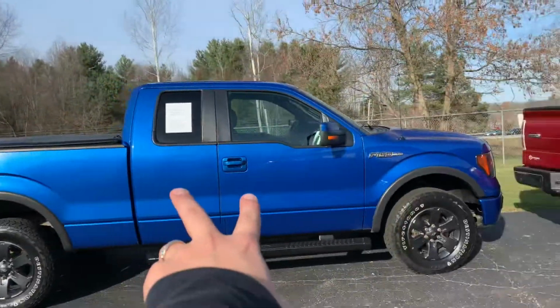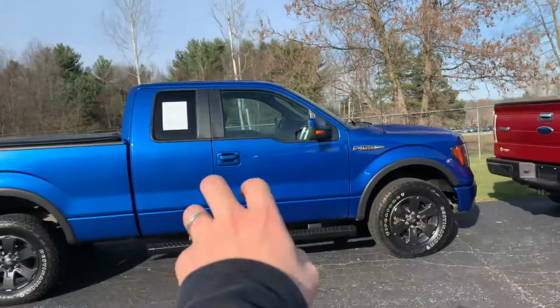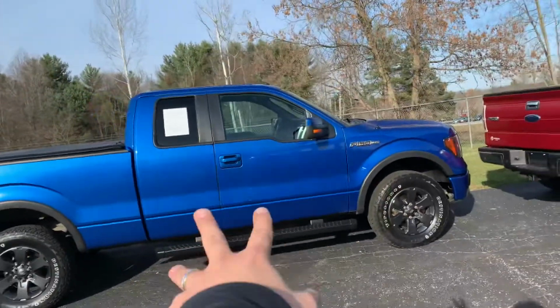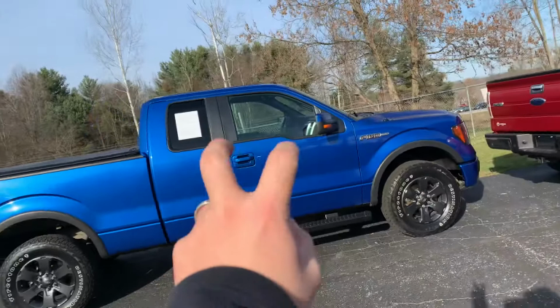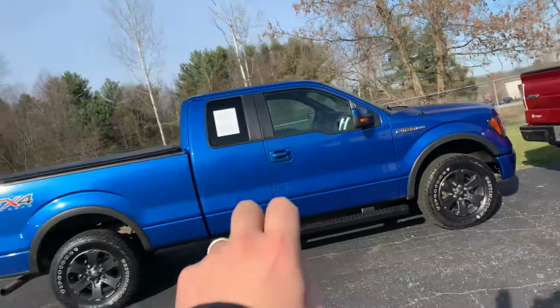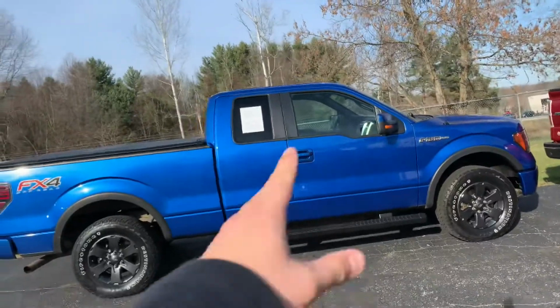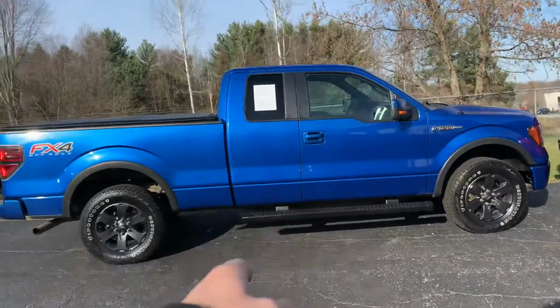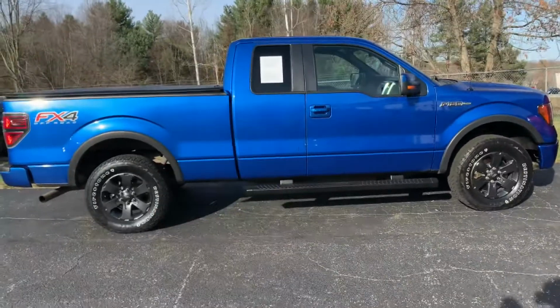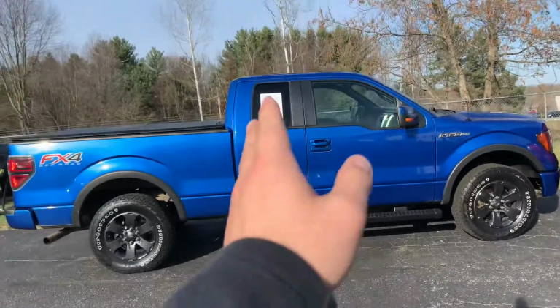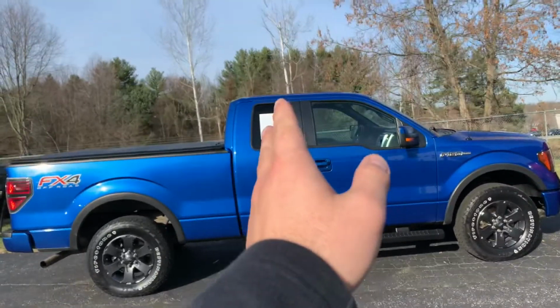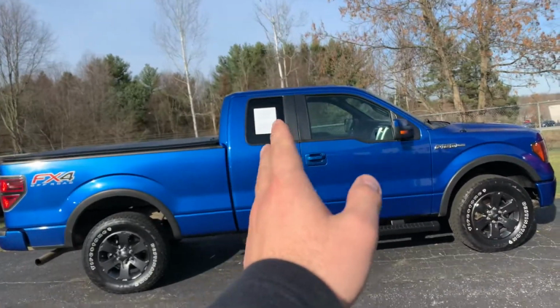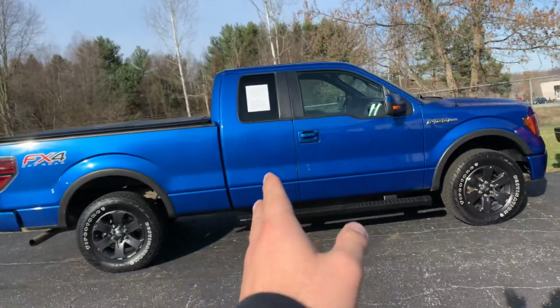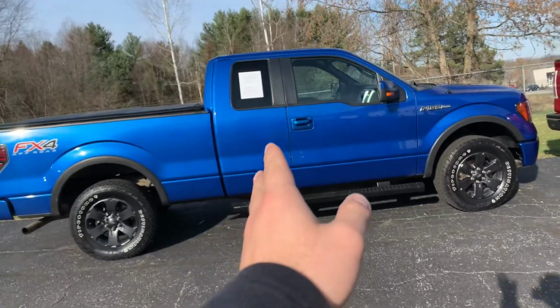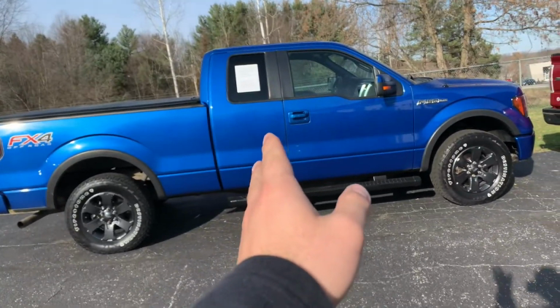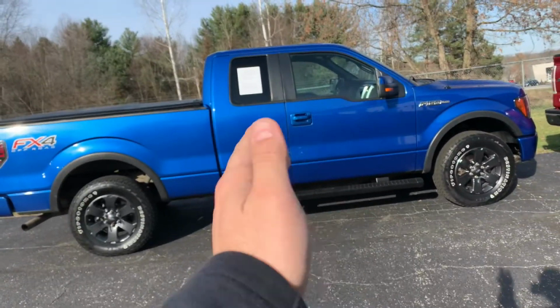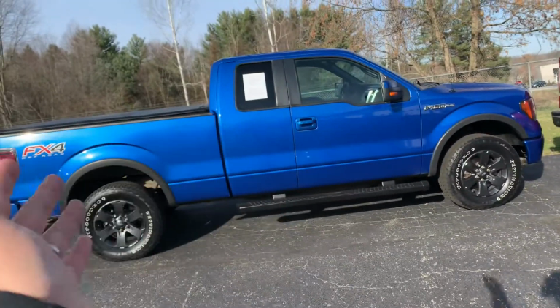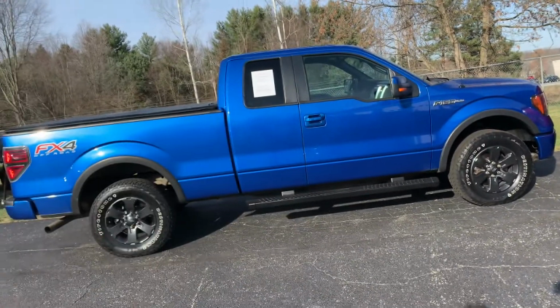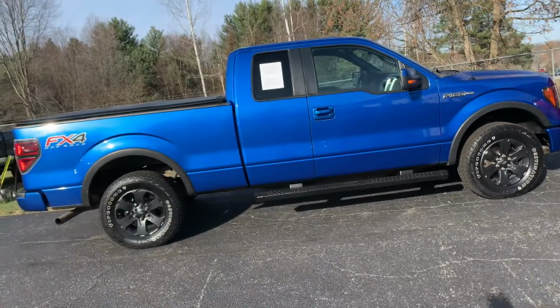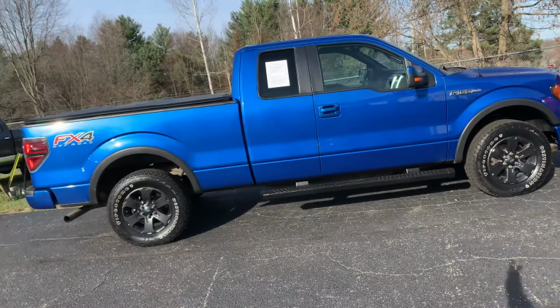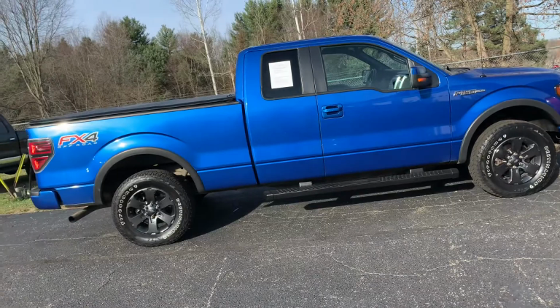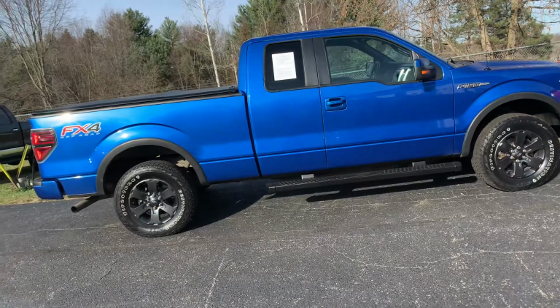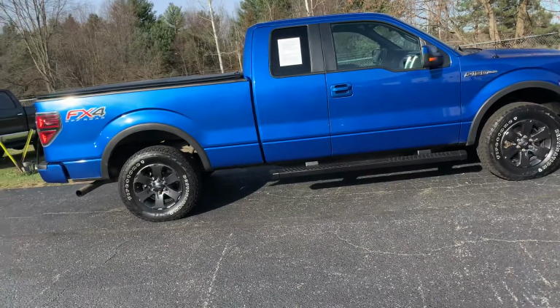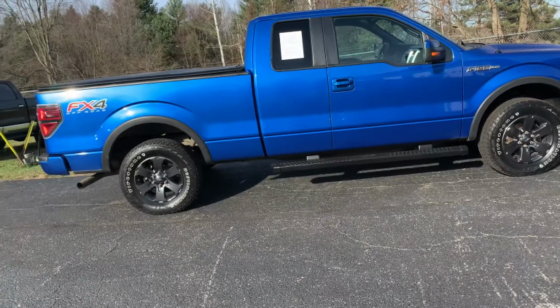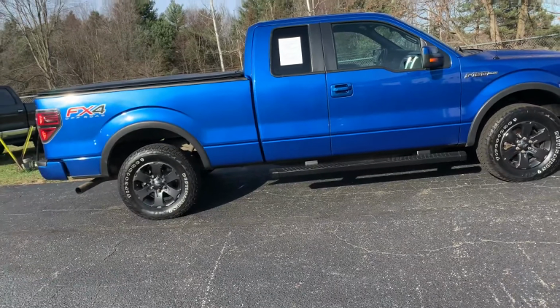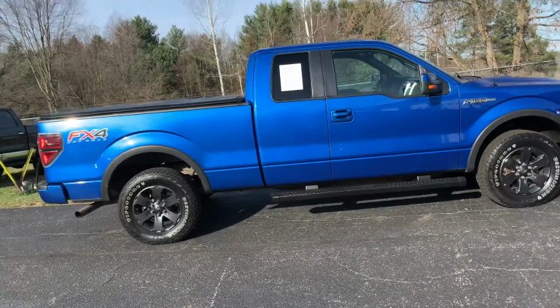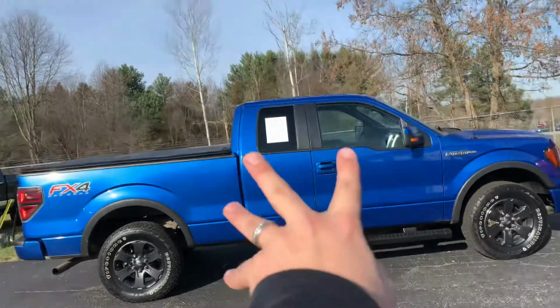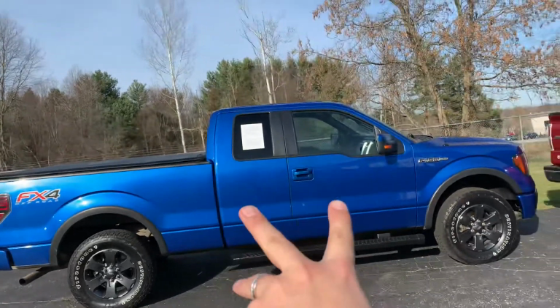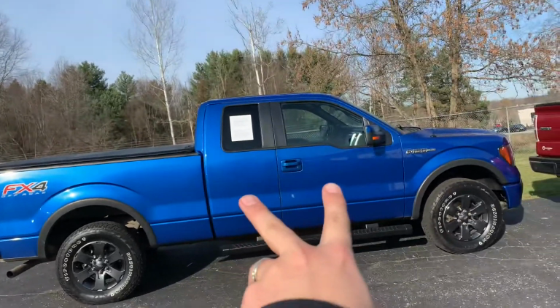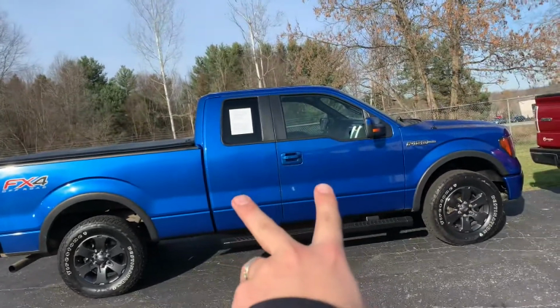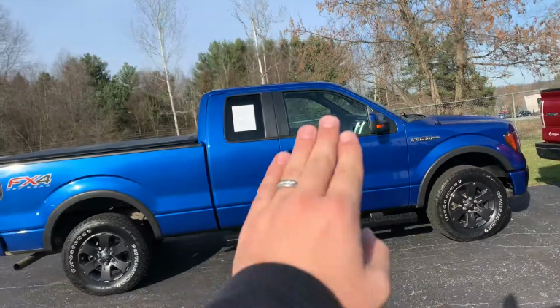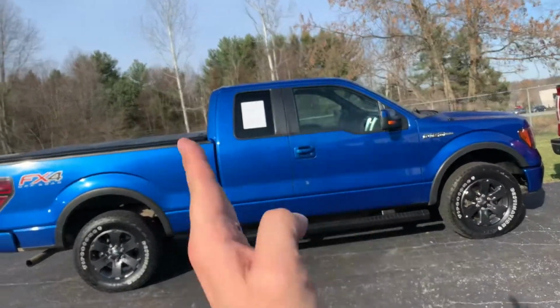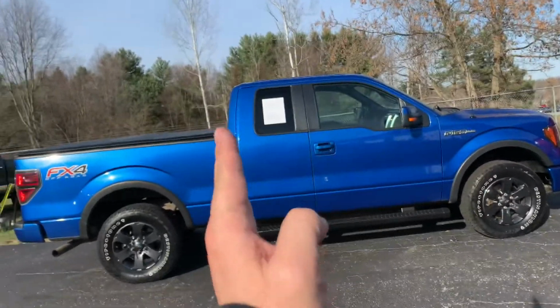Cab and a half, standard cab, quad cab, double cab, extended cab — depending on what generation you're from and what make and model you like. Ford calls it a Super Cab, so it's the butterfly door.